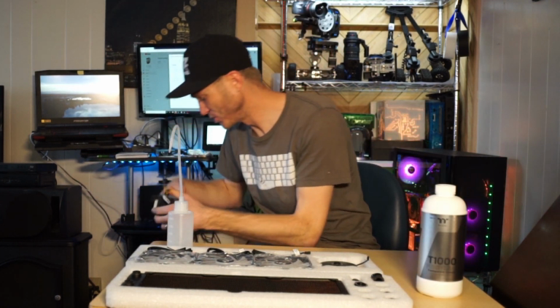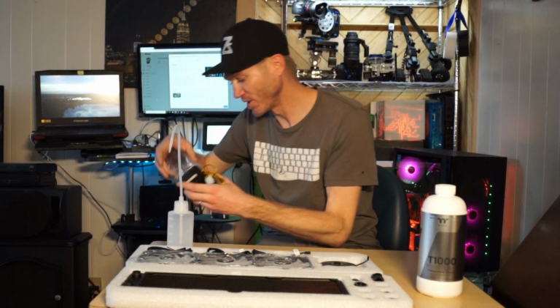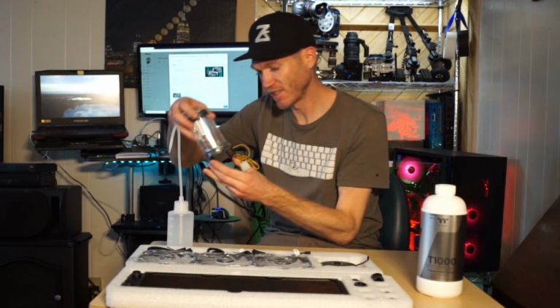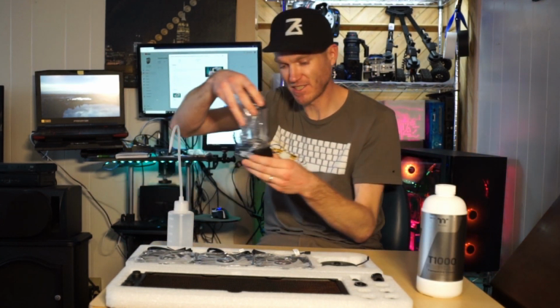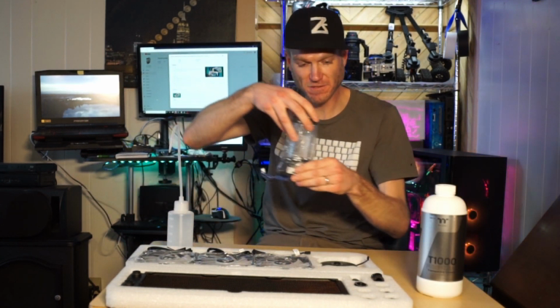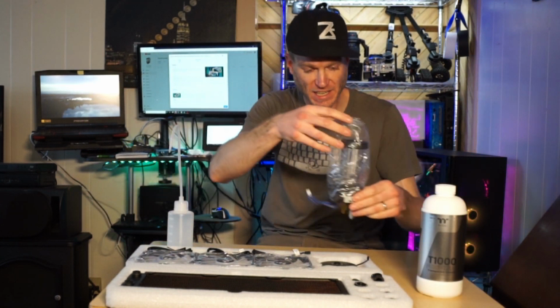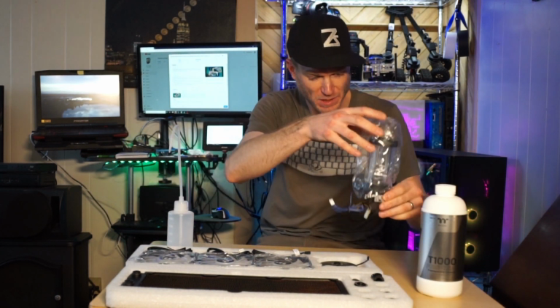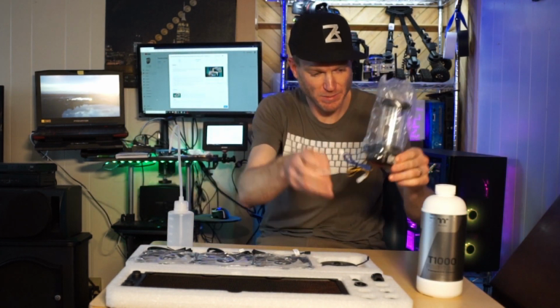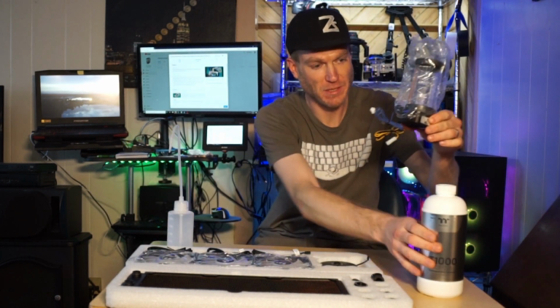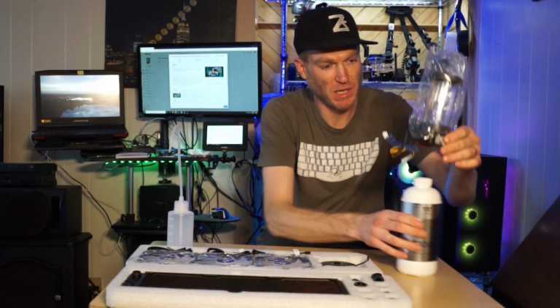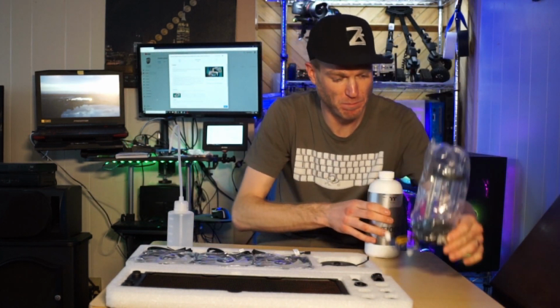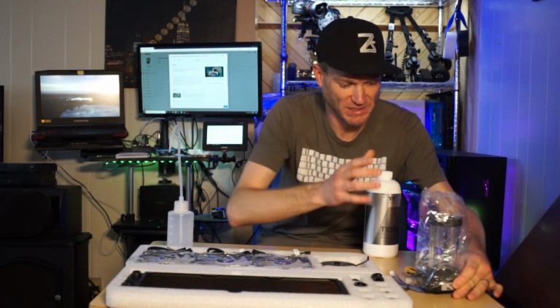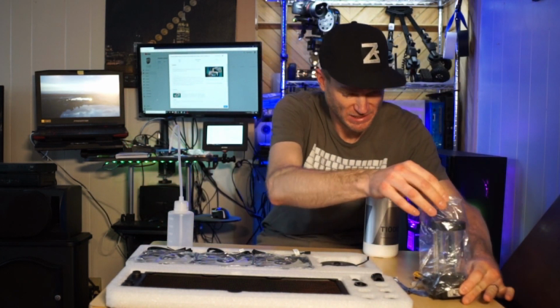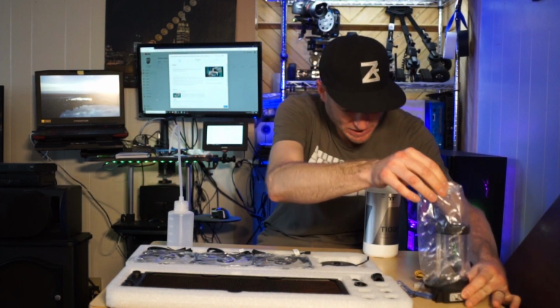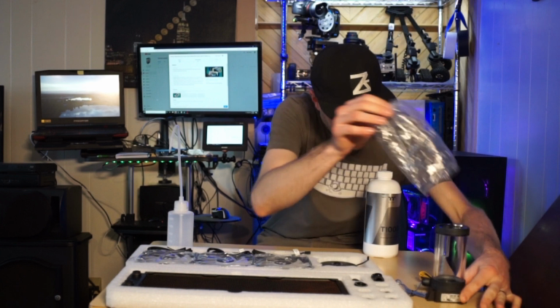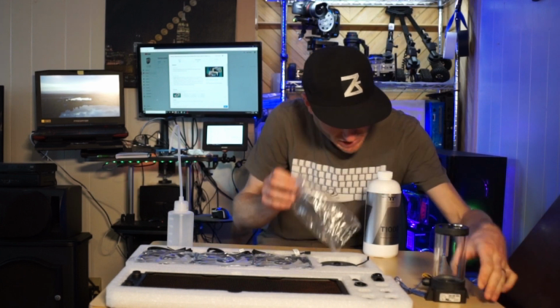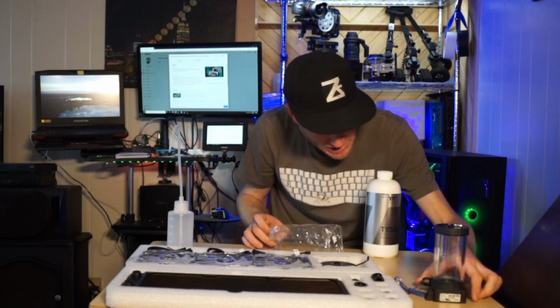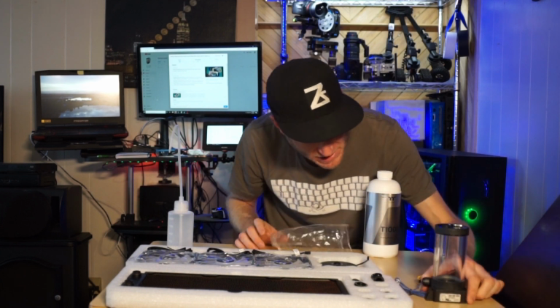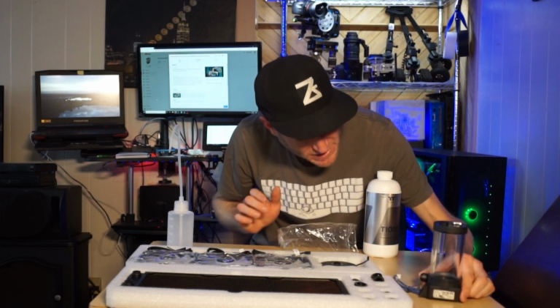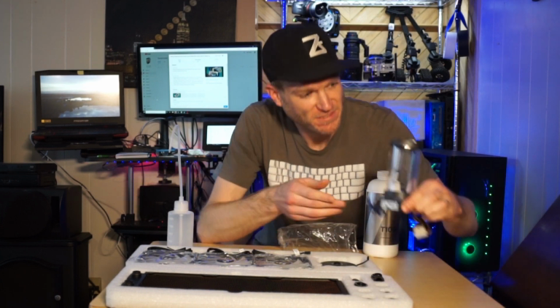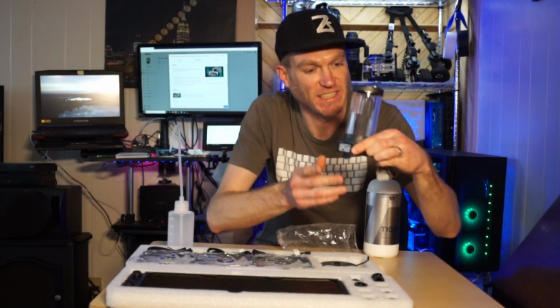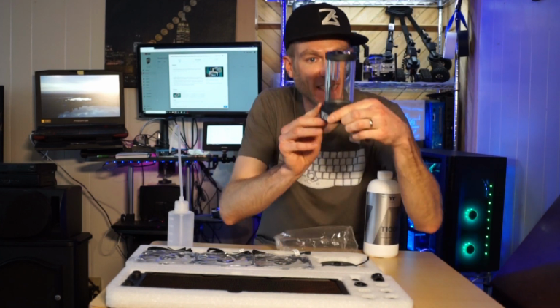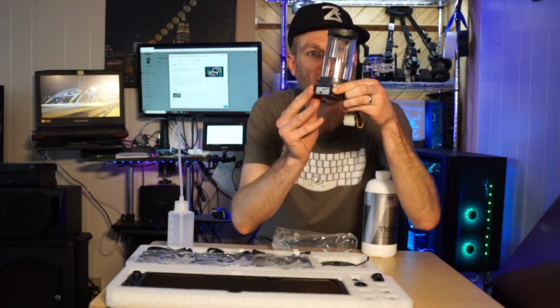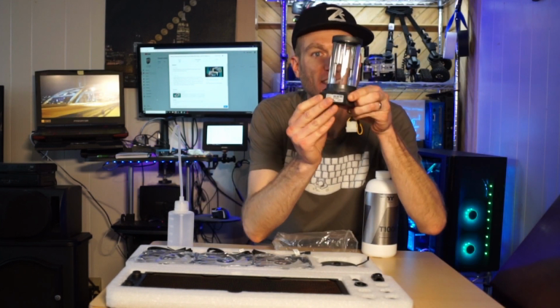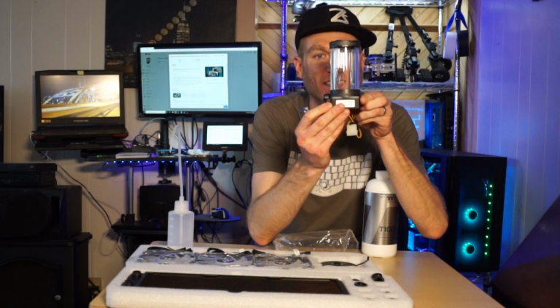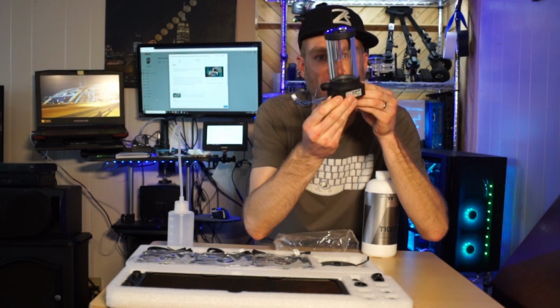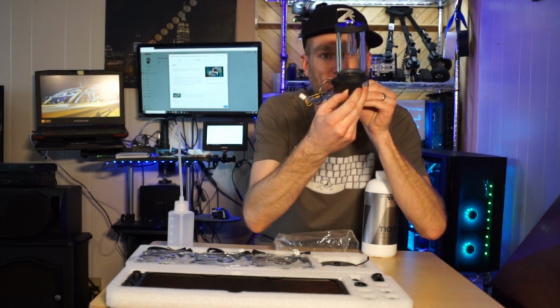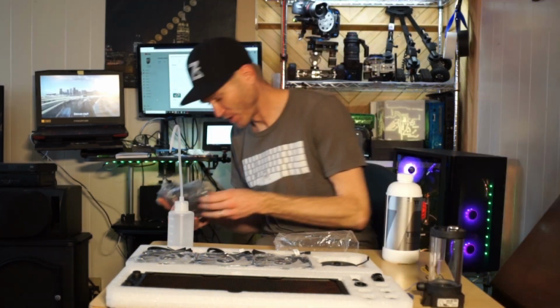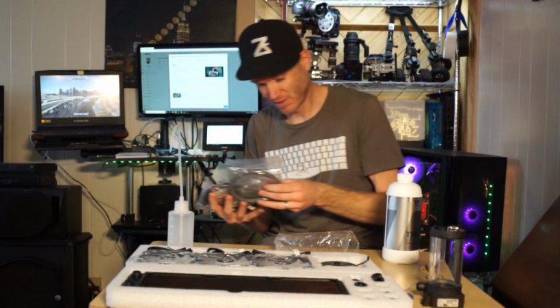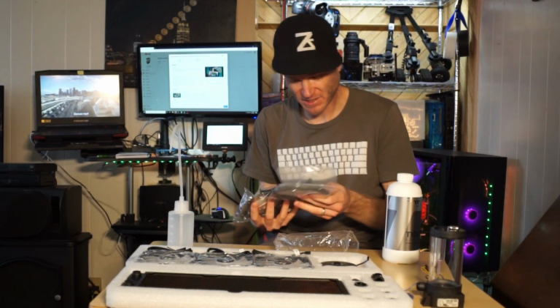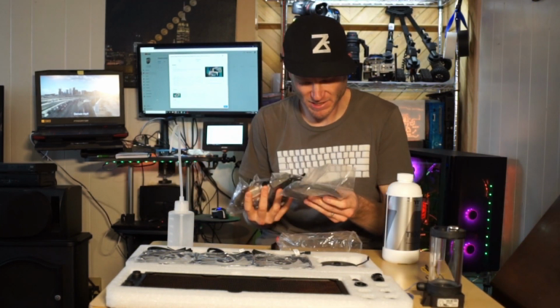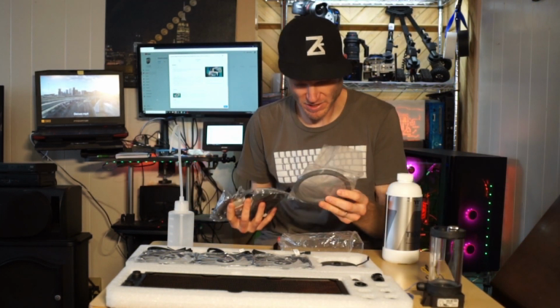Ooh, the V5 PWM pump — nice! And a bunch of accessories.